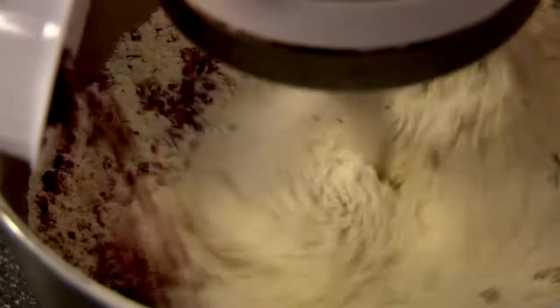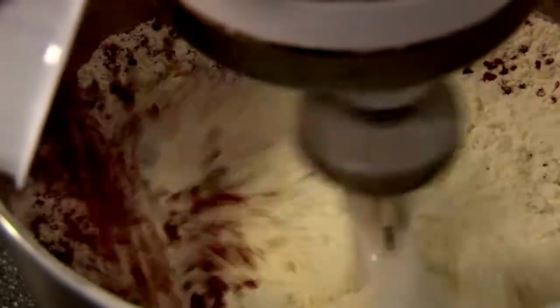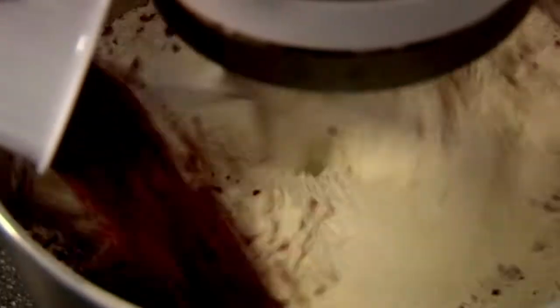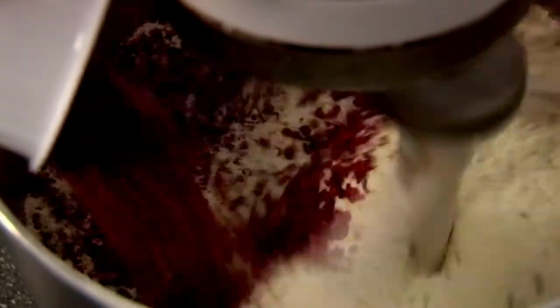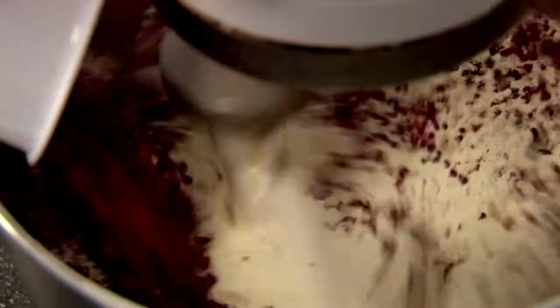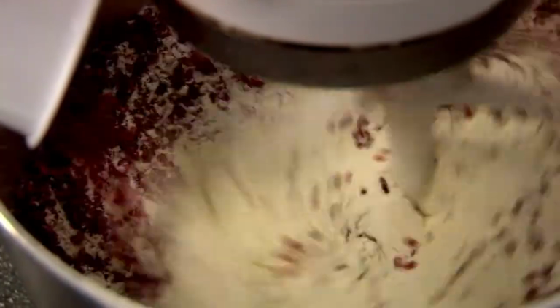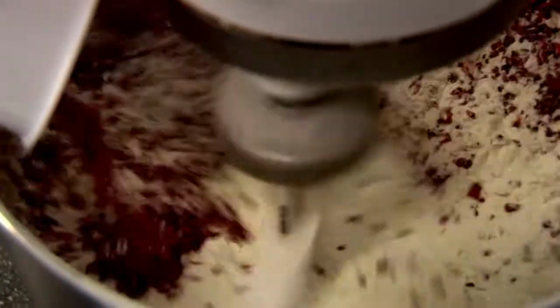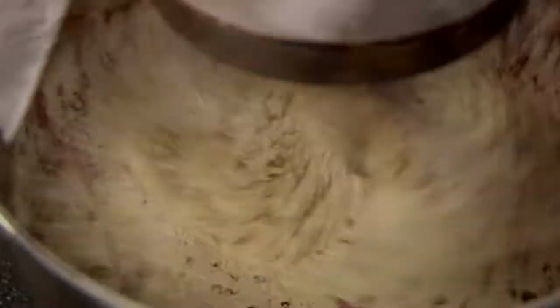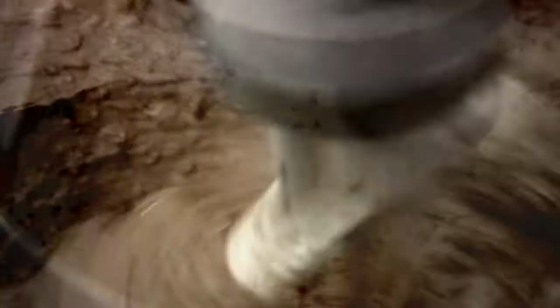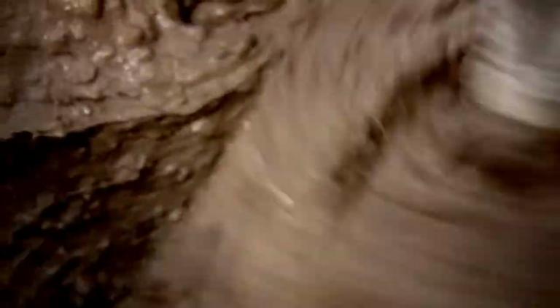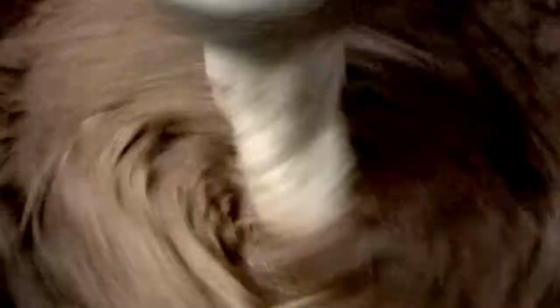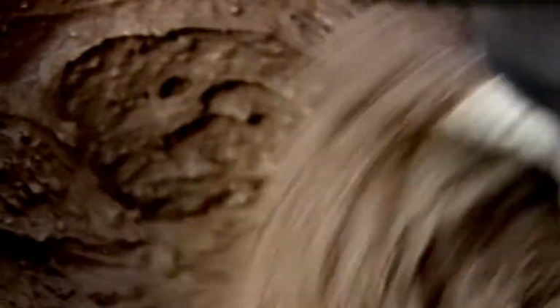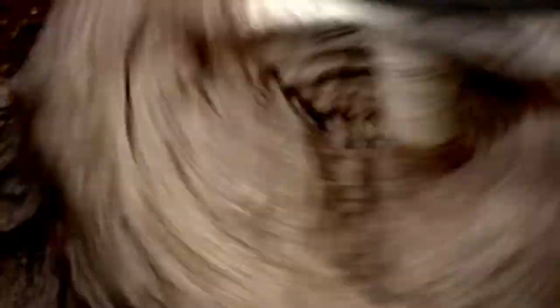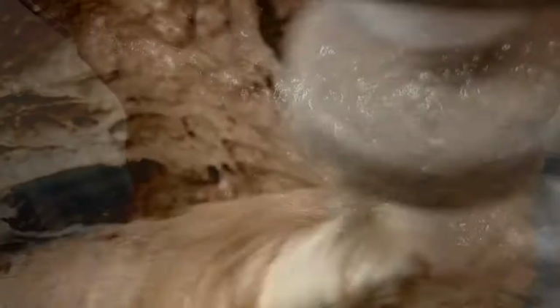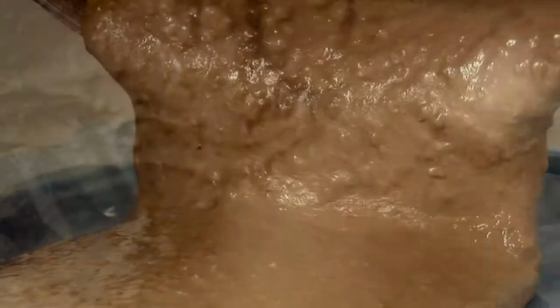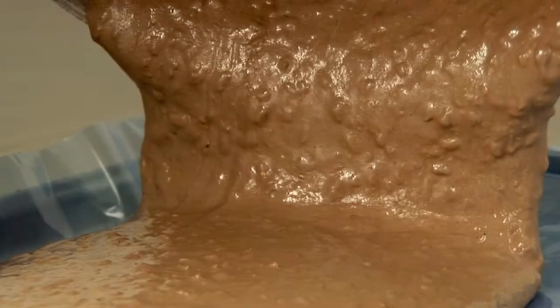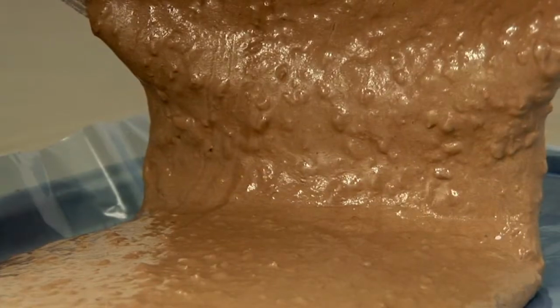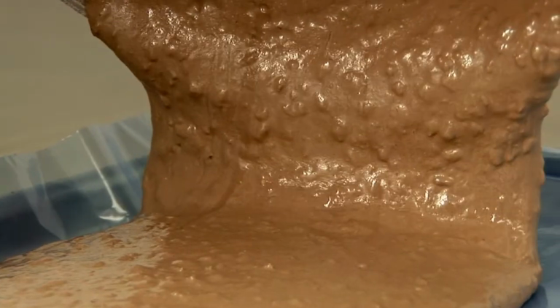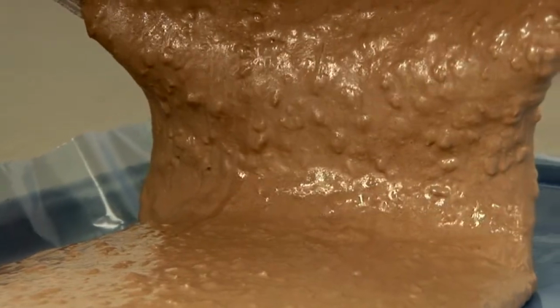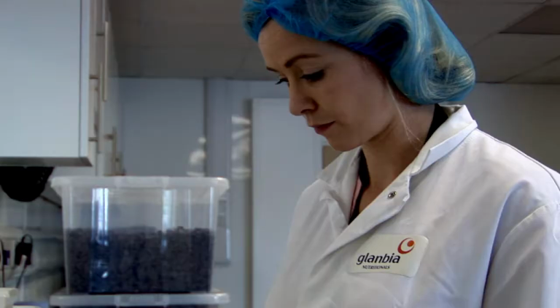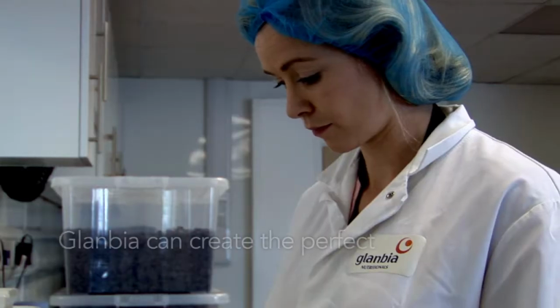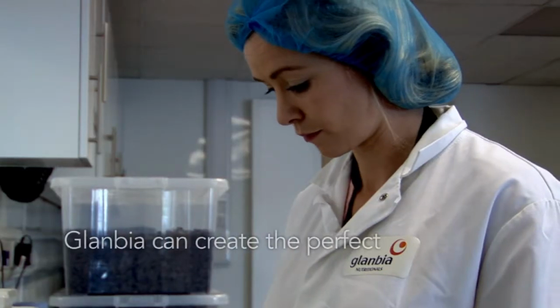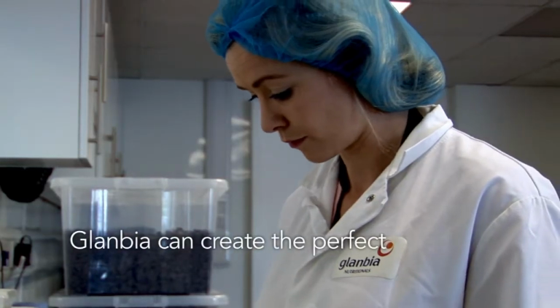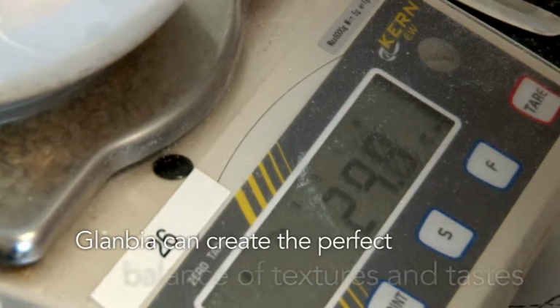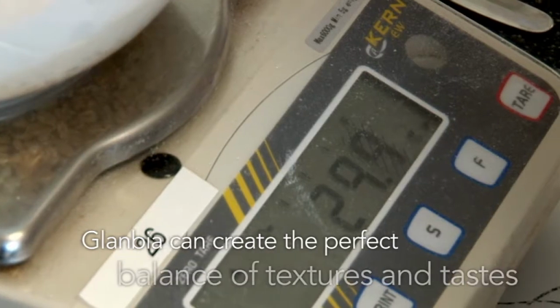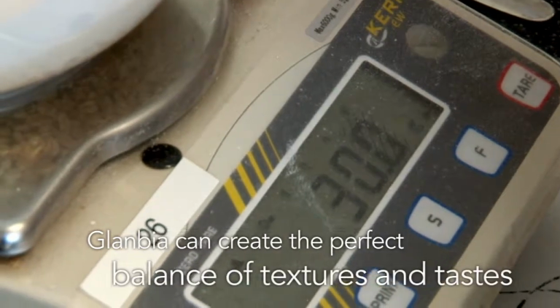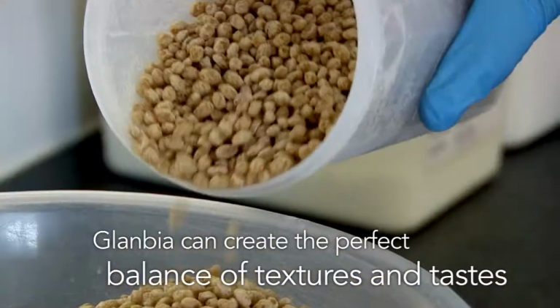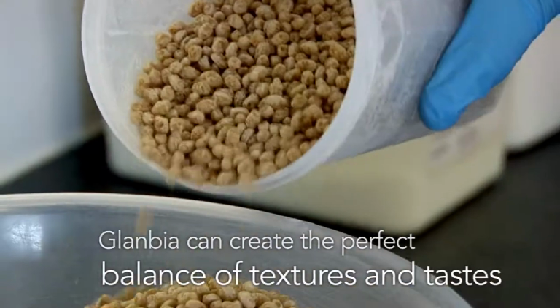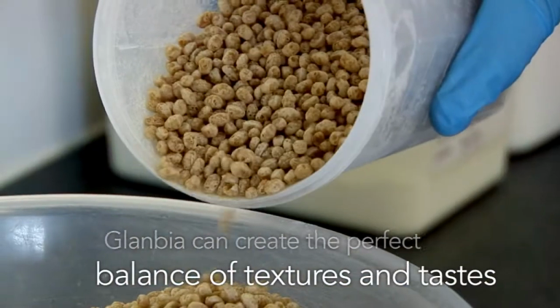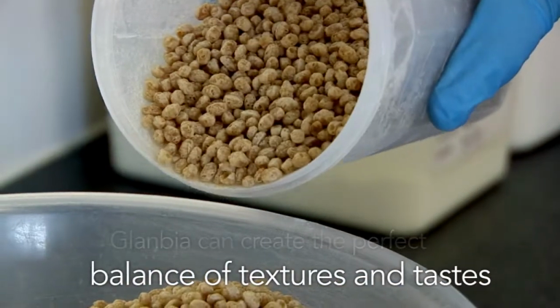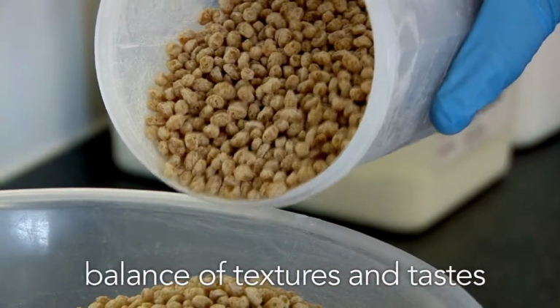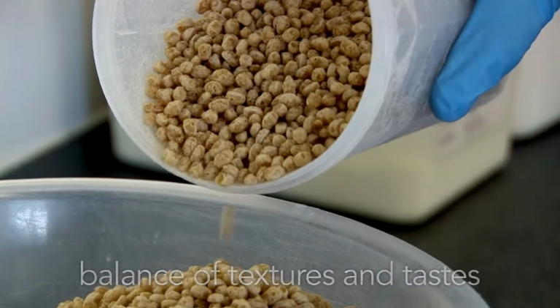Whether it's a product to improve sporting performance, or to support a healthier lifestyle and provide a functional benefit, Glanbia can create the perfect balance of textures and tastes for you.